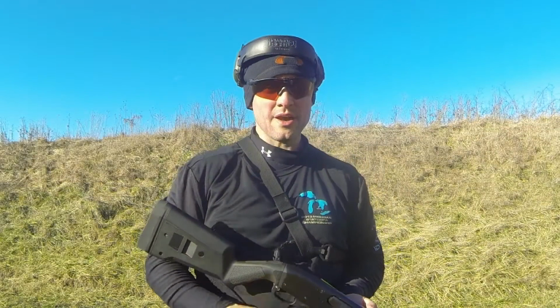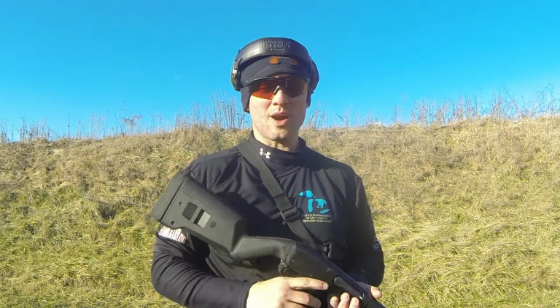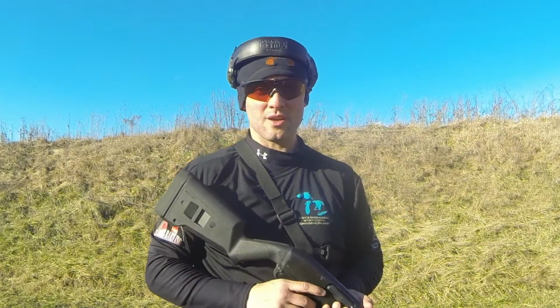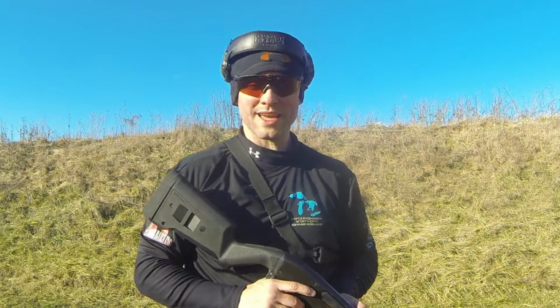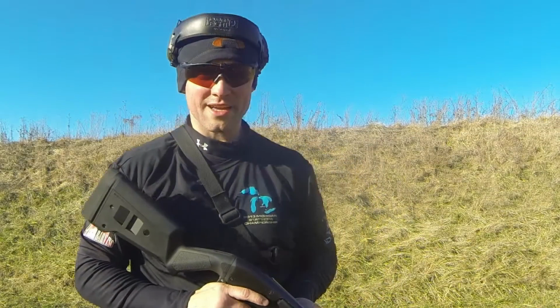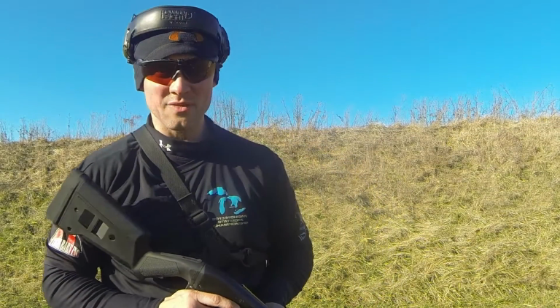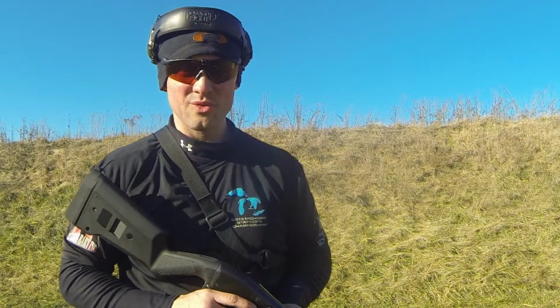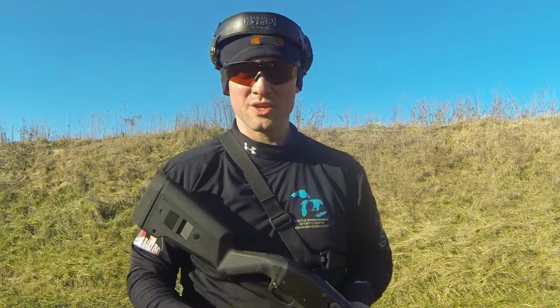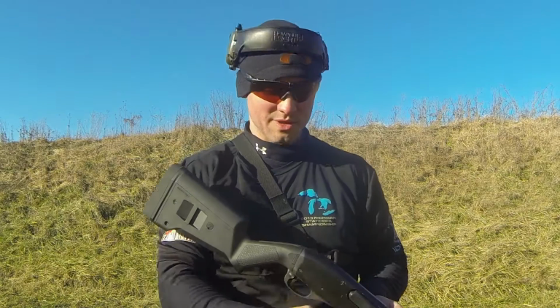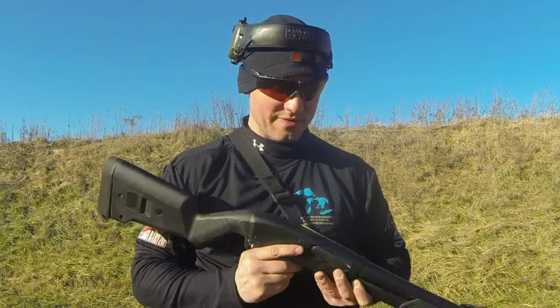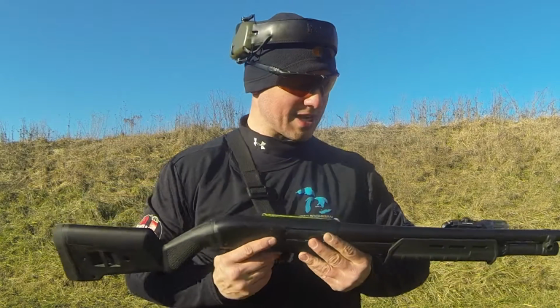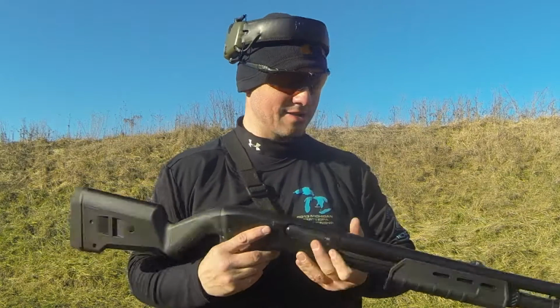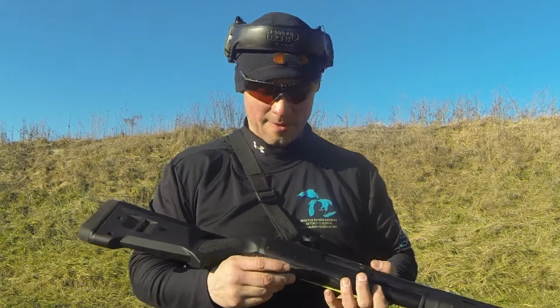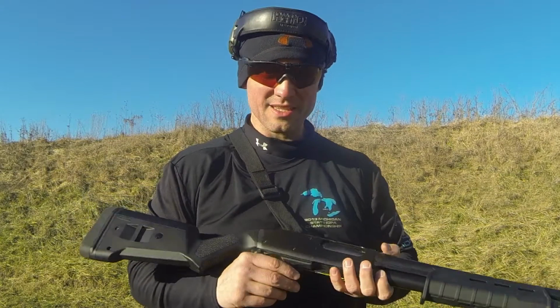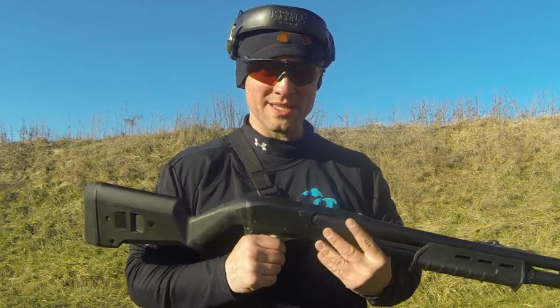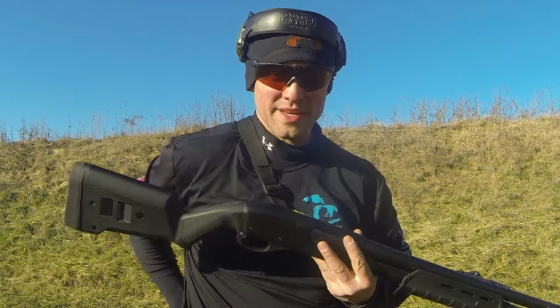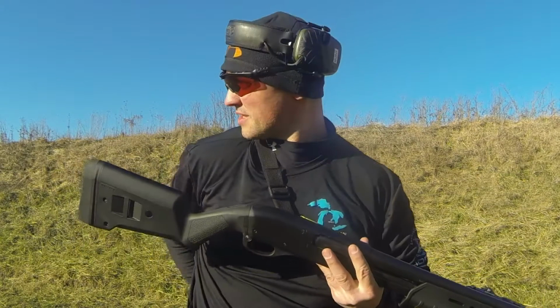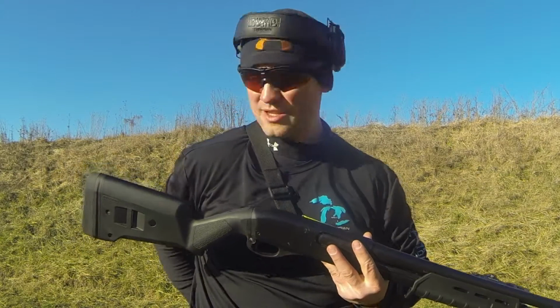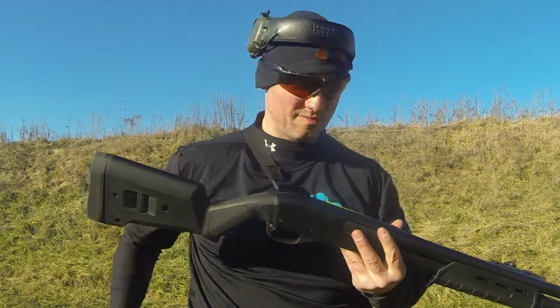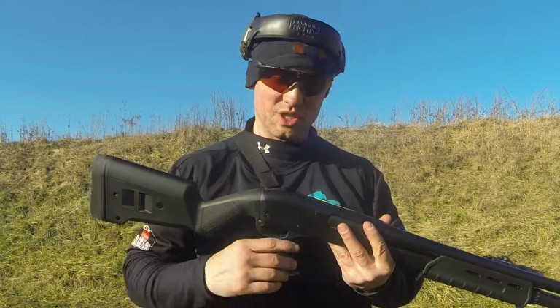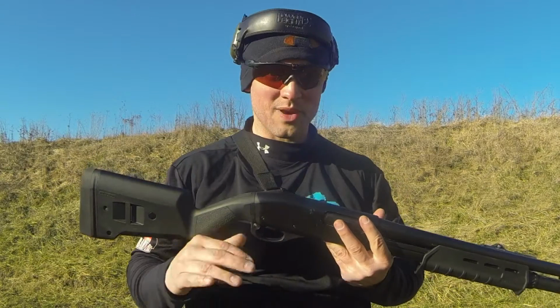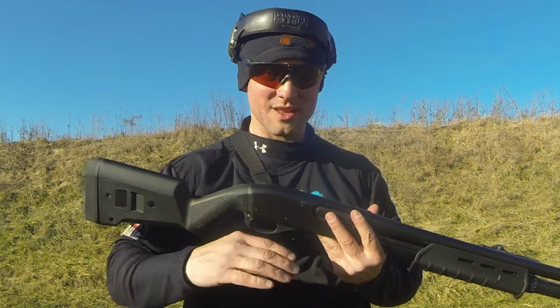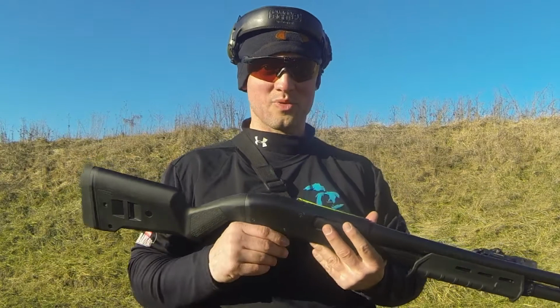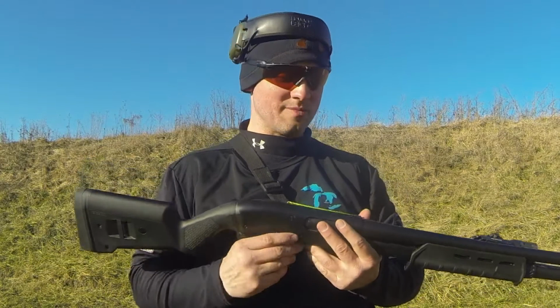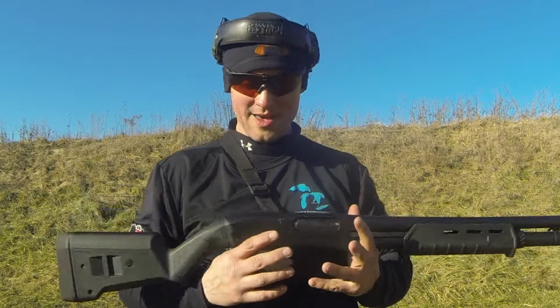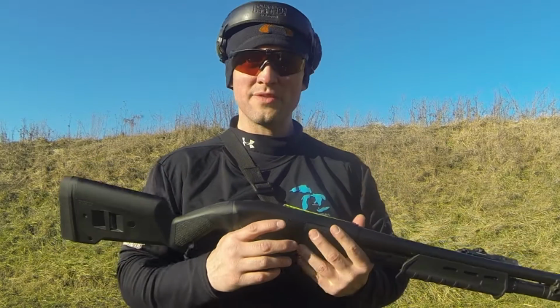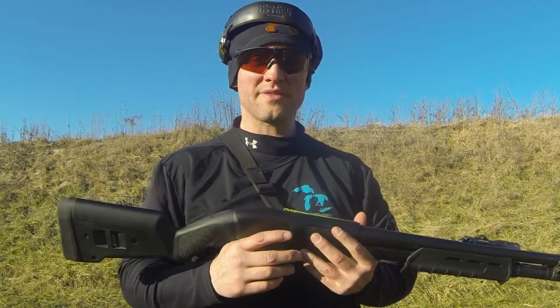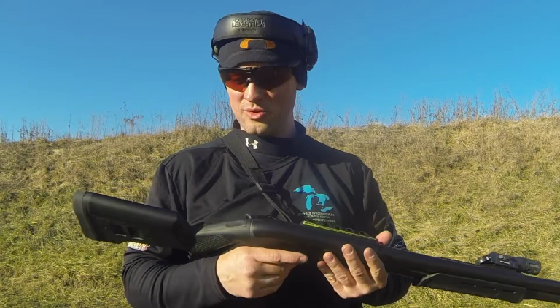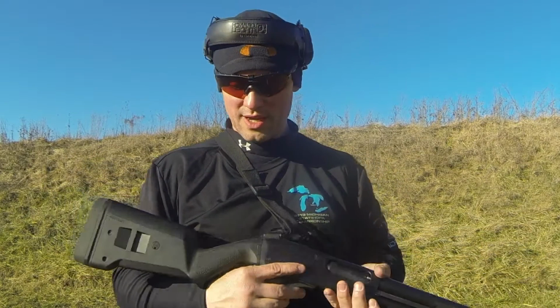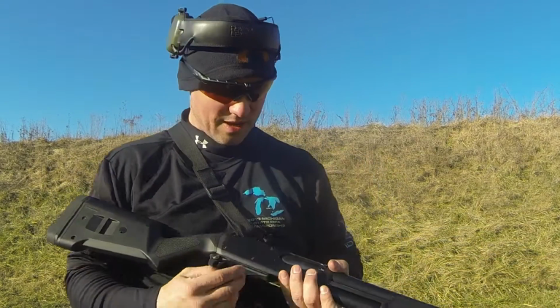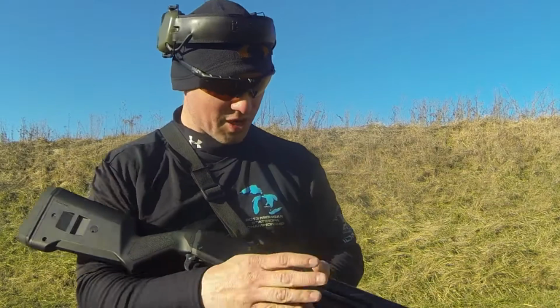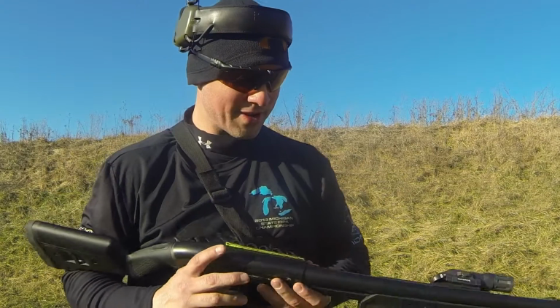If you watched our one-second shotgun challenge video, you know I said I was going to do a review on this shotgun. This is just a Remington 870 Express — the cheap Express, the lowest price you can buy — but I made a few modifications to it and put a coat of paint on there.